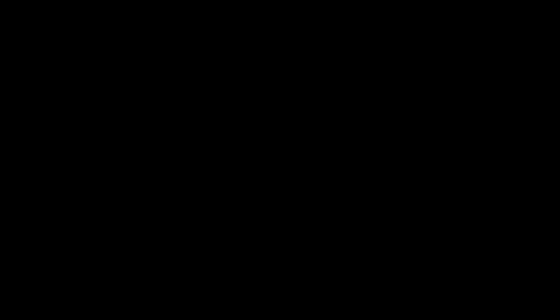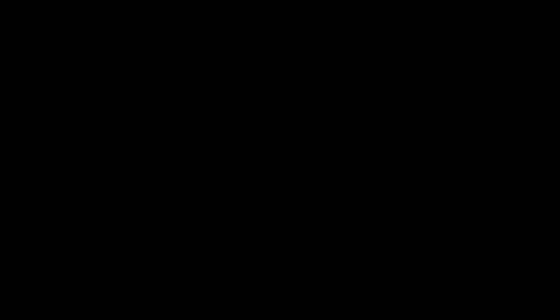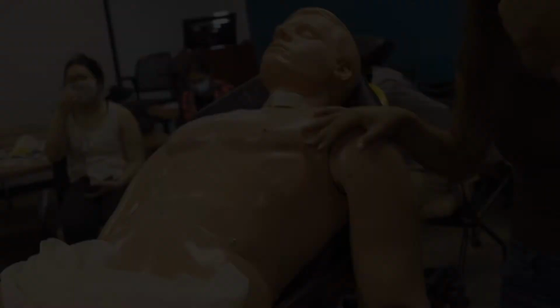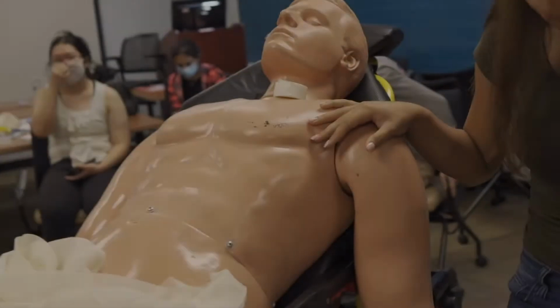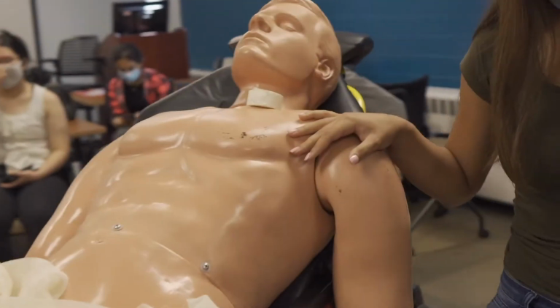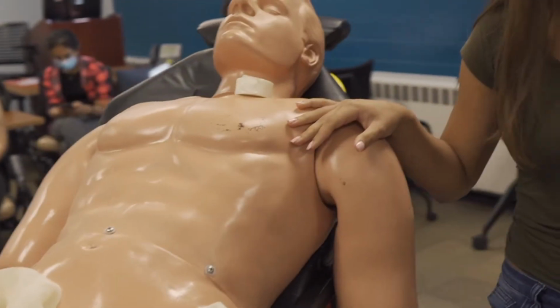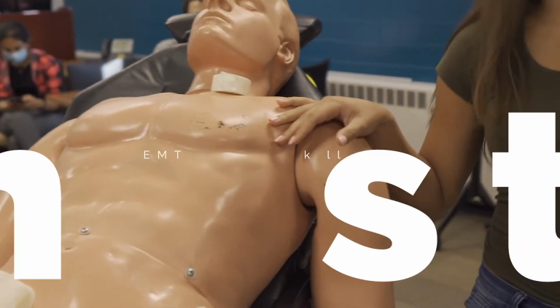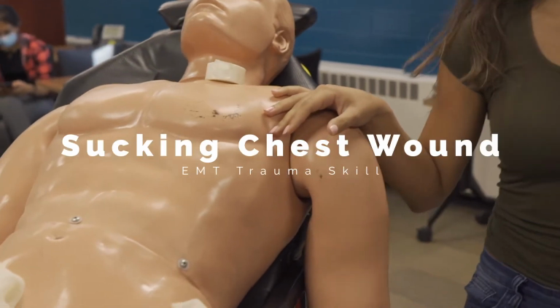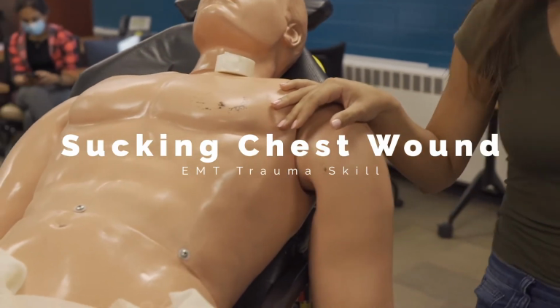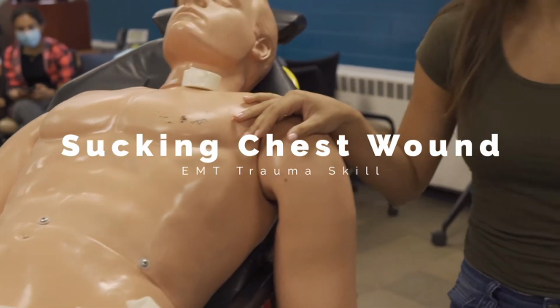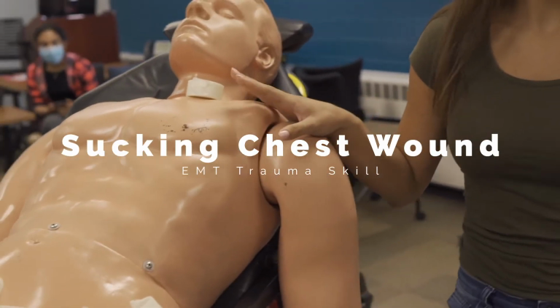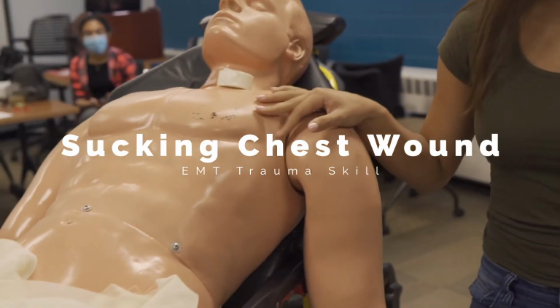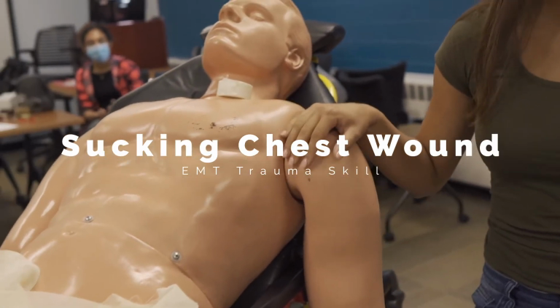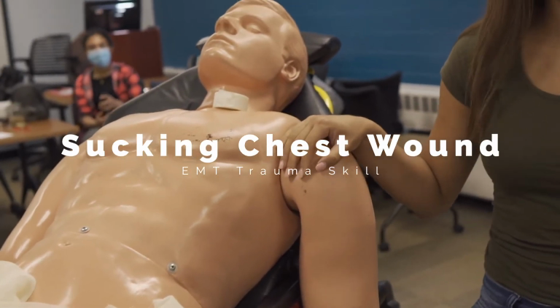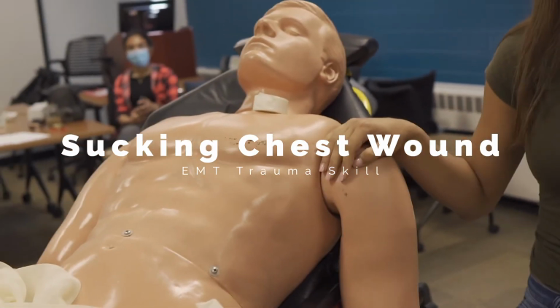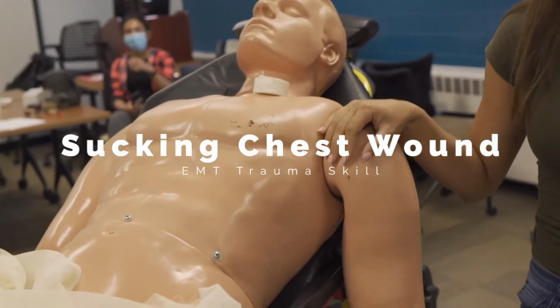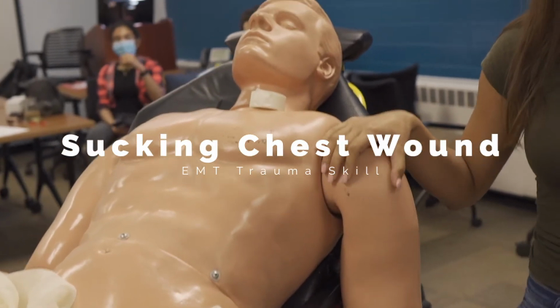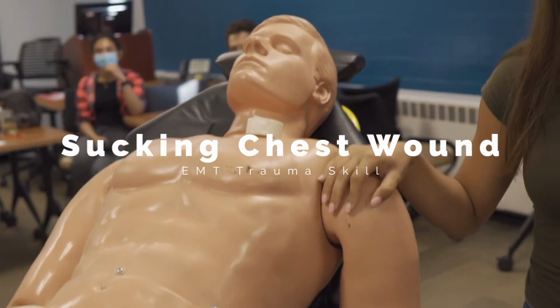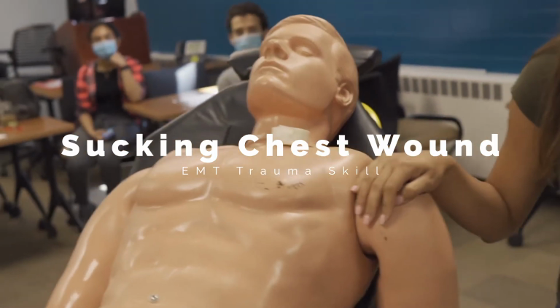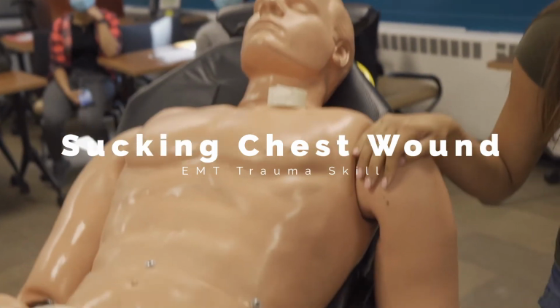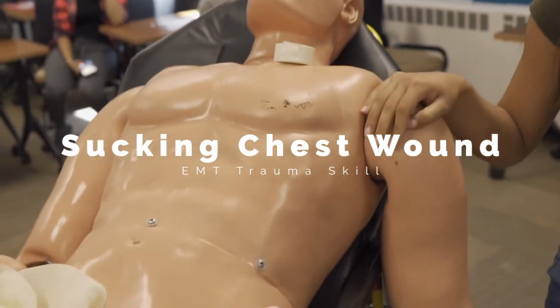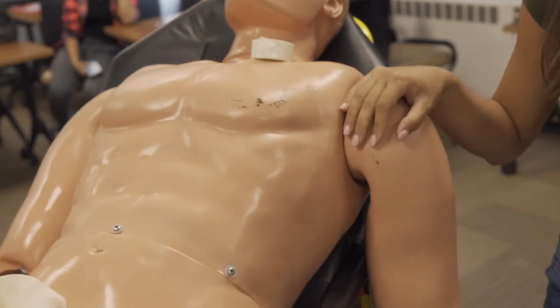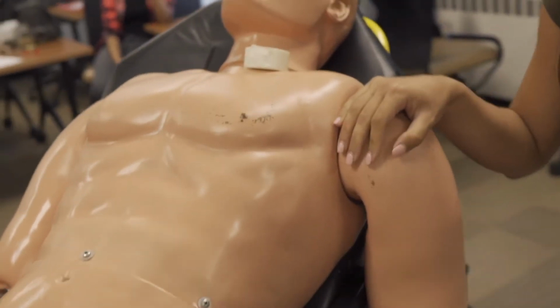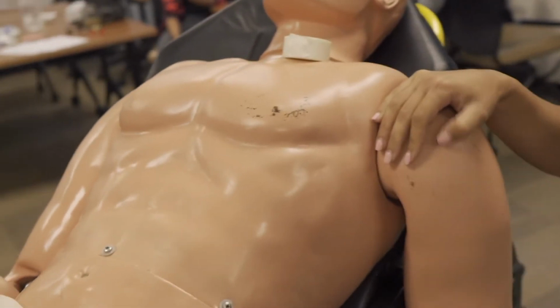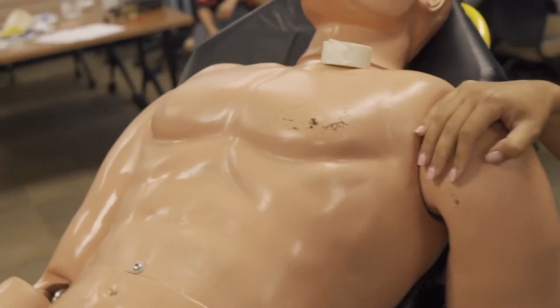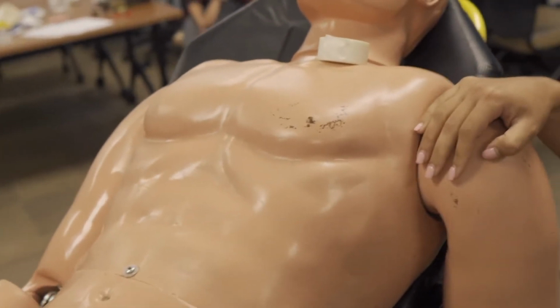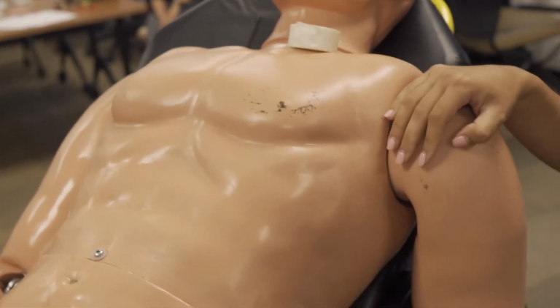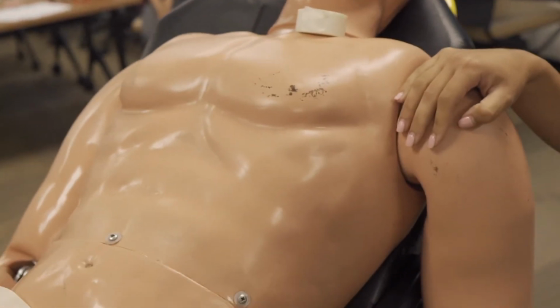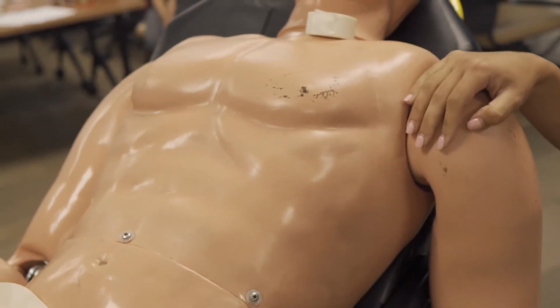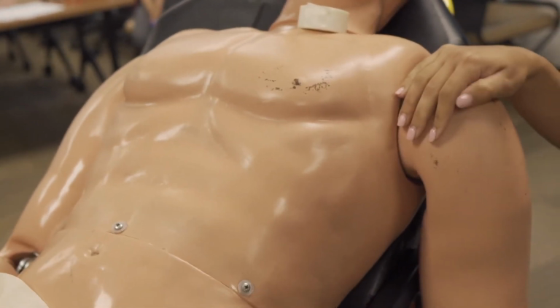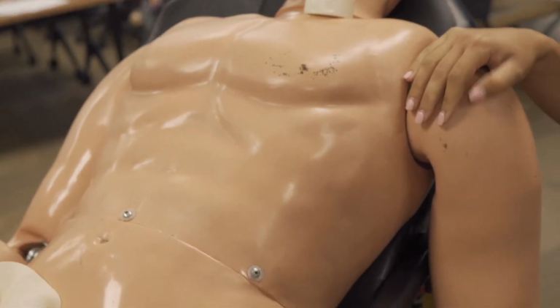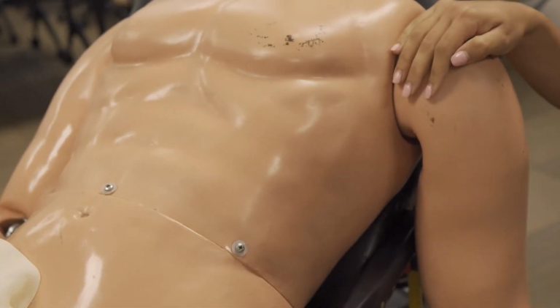Alright guys, in this next video we're going to cover sucking chest wound. This can be any penetrating injury at the chest affecting respirations and ventilations.